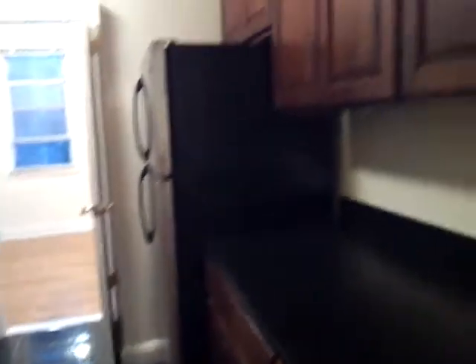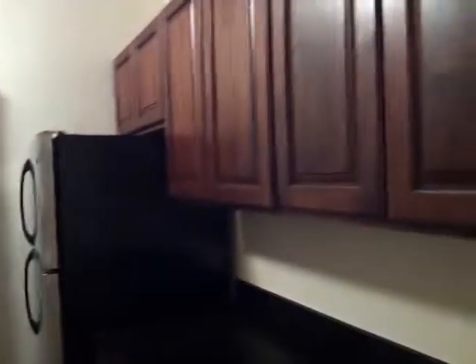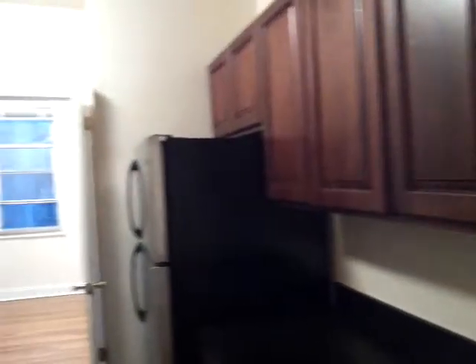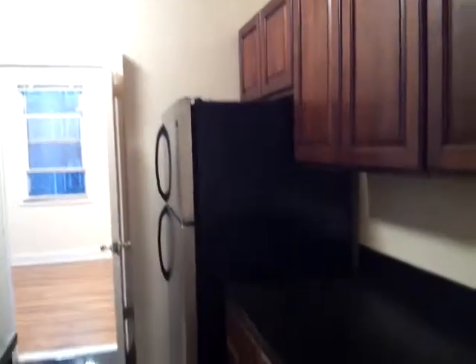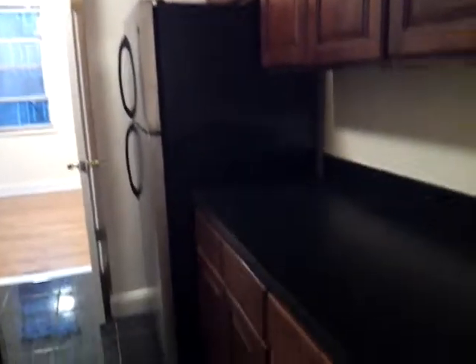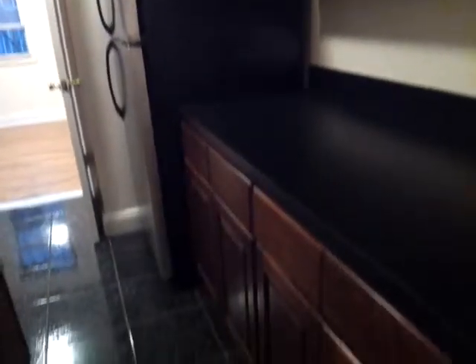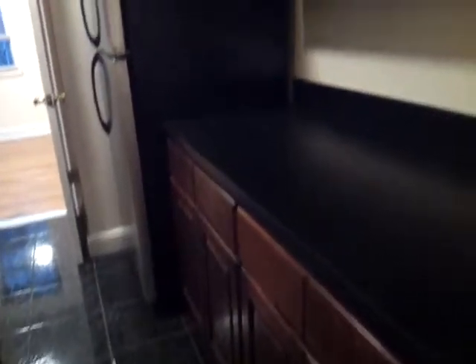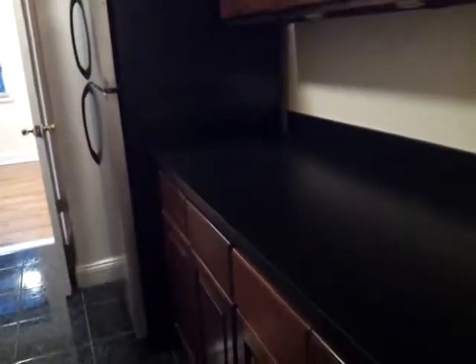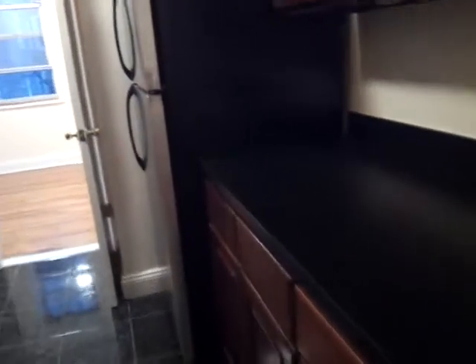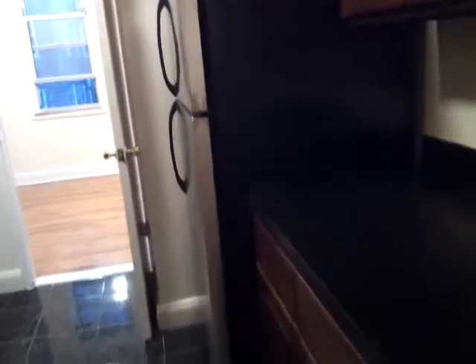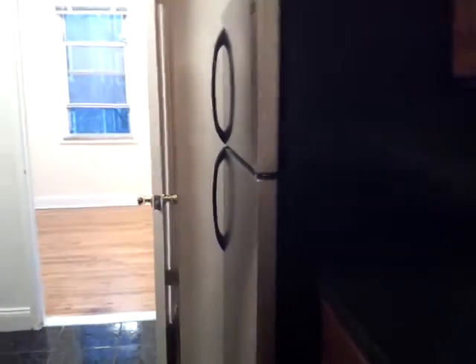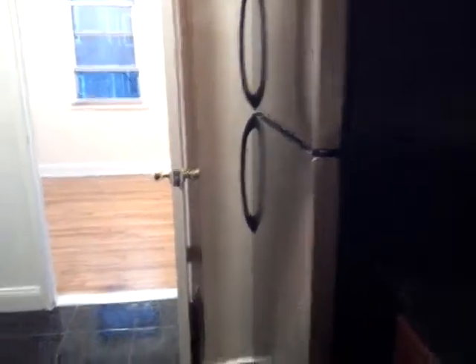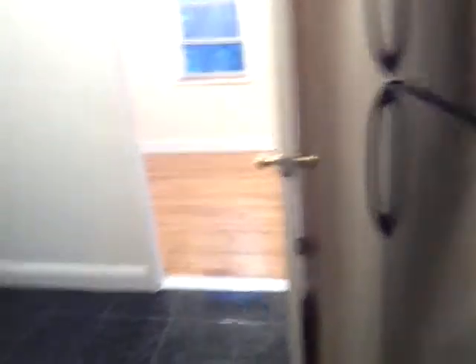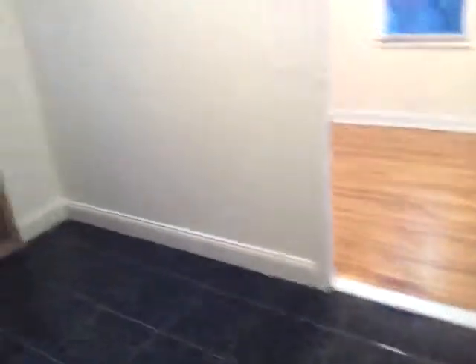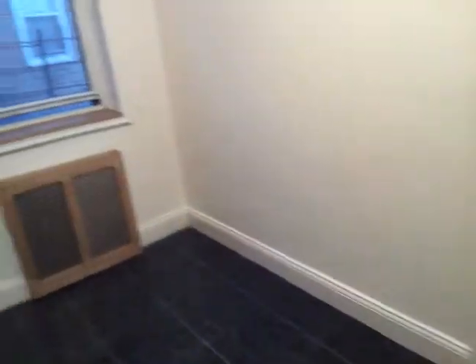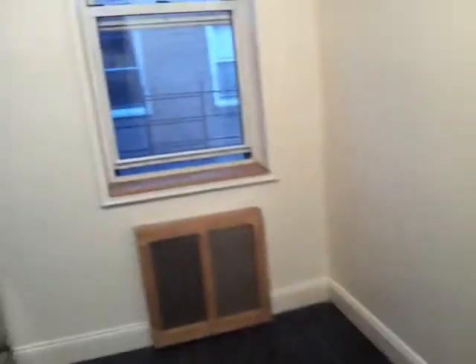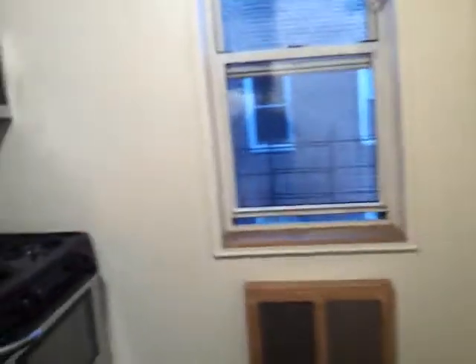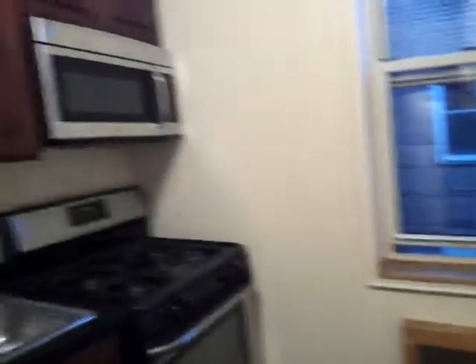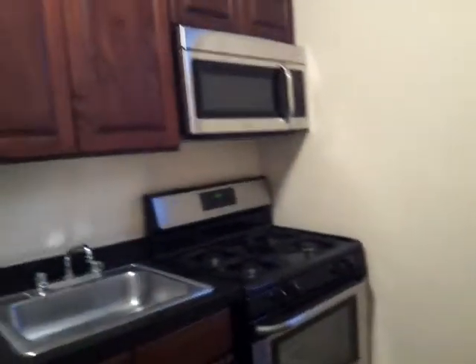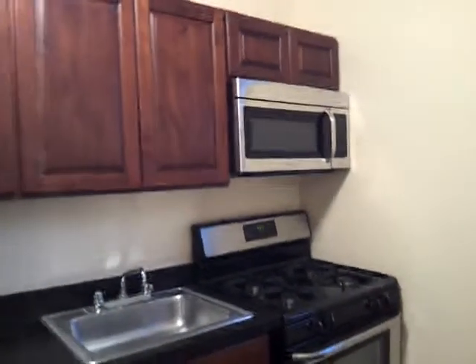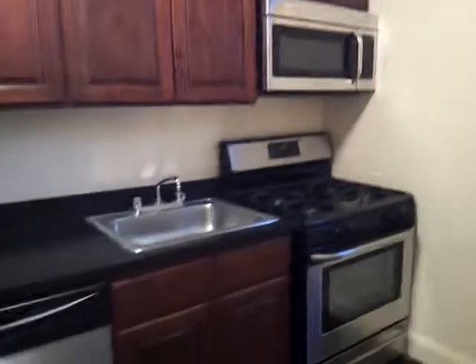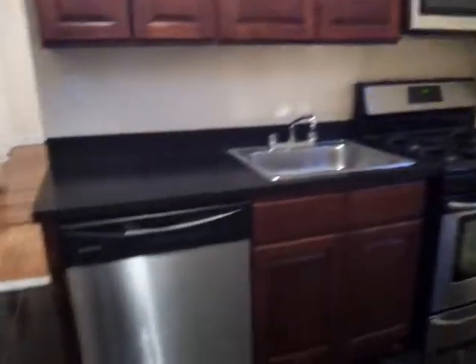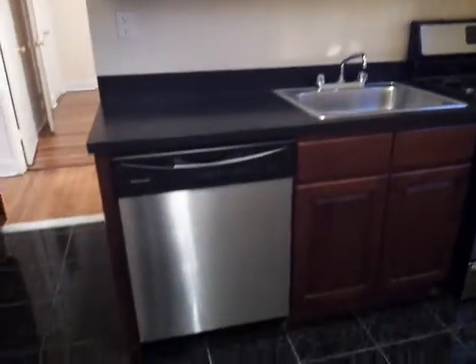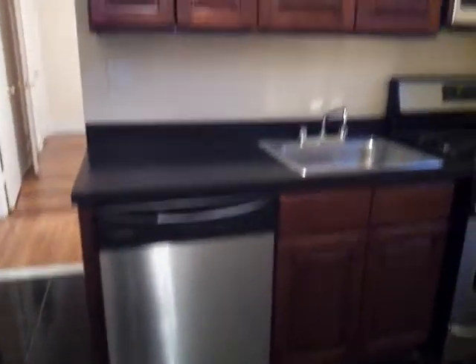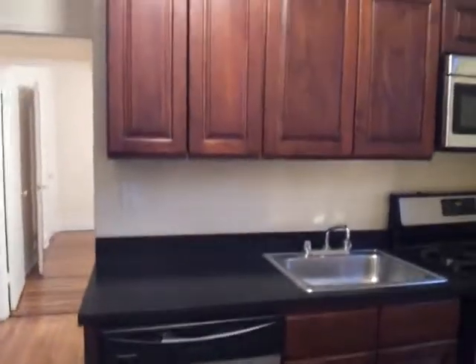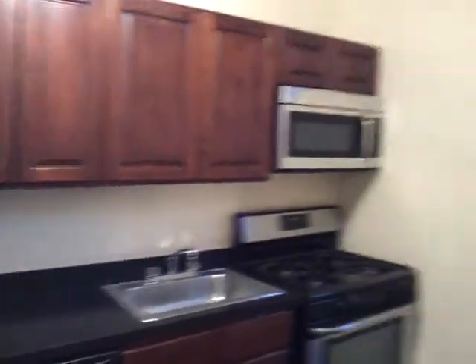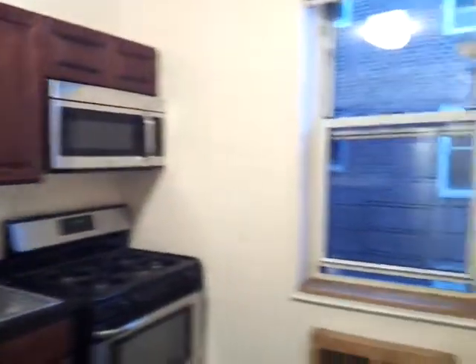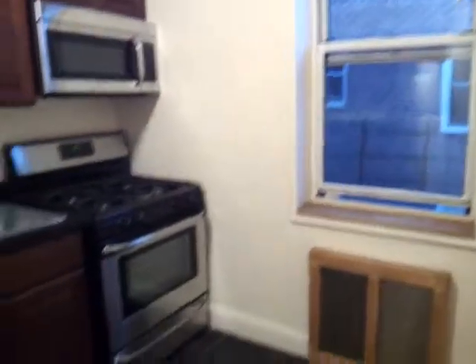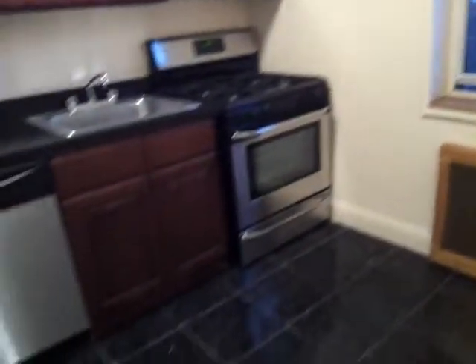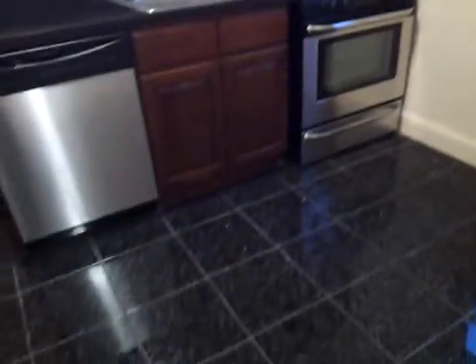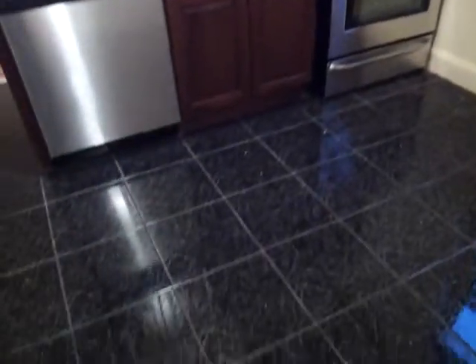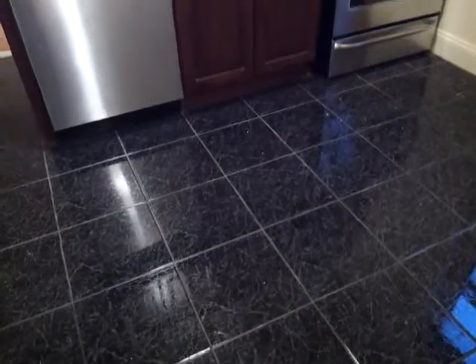There's the kitchen — beautiful kitchen. A lot of cabinets, a lot of counter space, all stainless steel appliances. It's got a microwave, dishwasher, and beautiful tile floors.